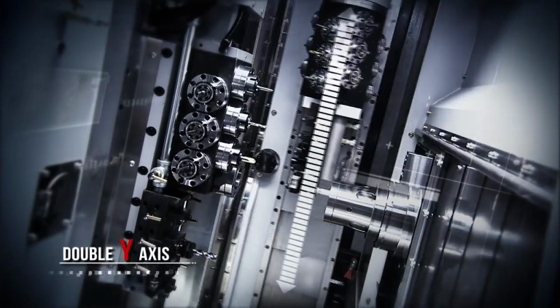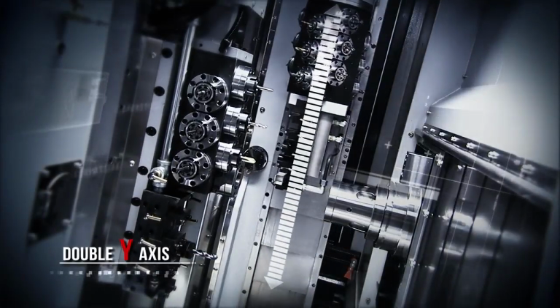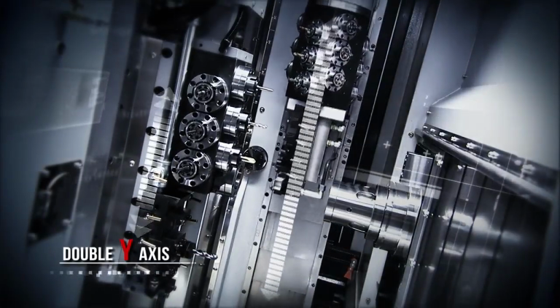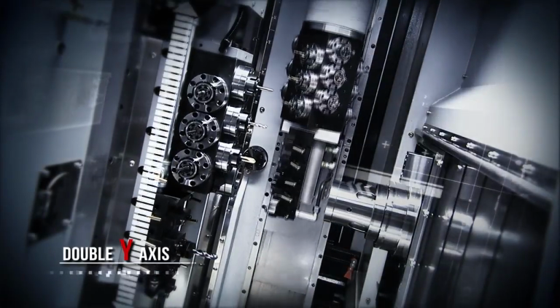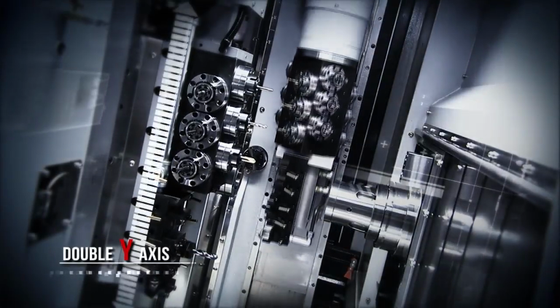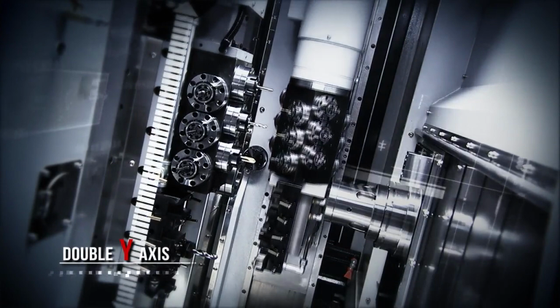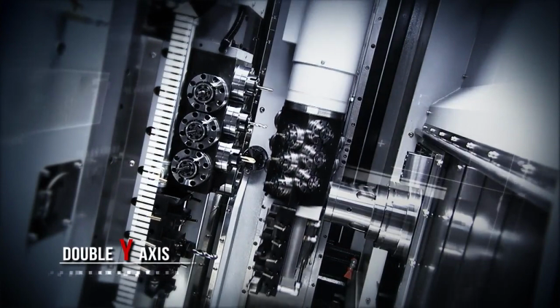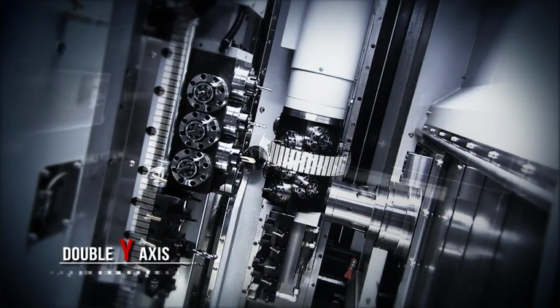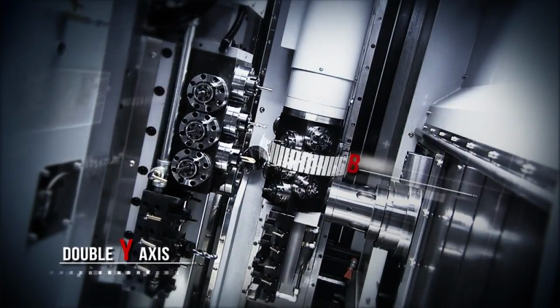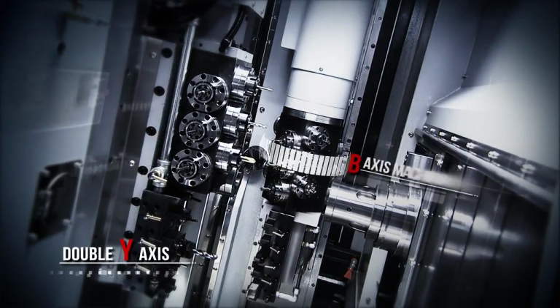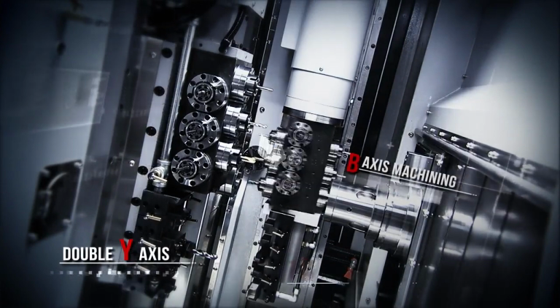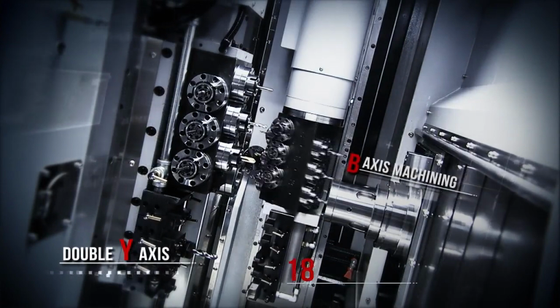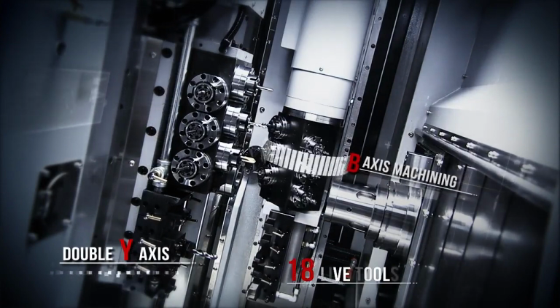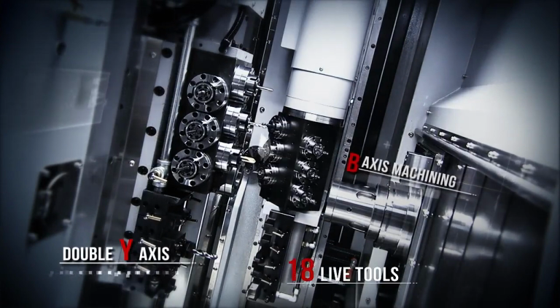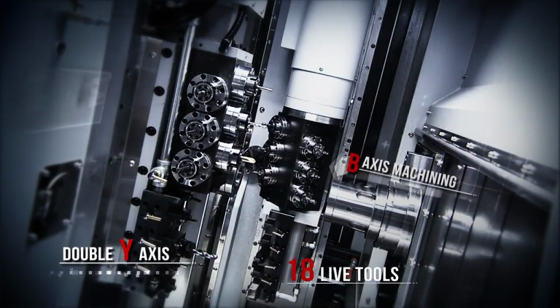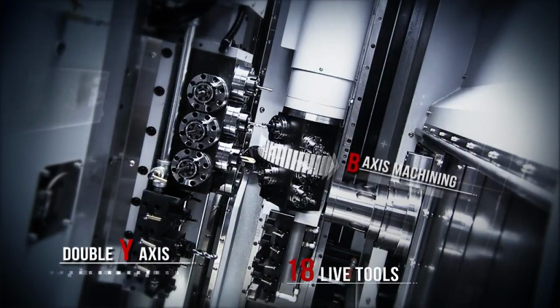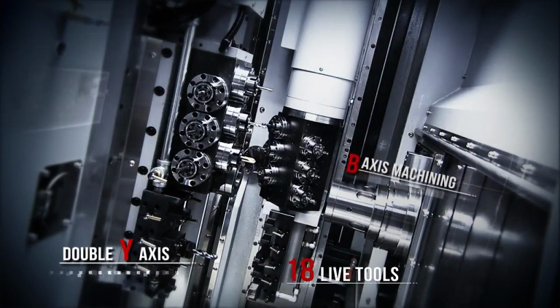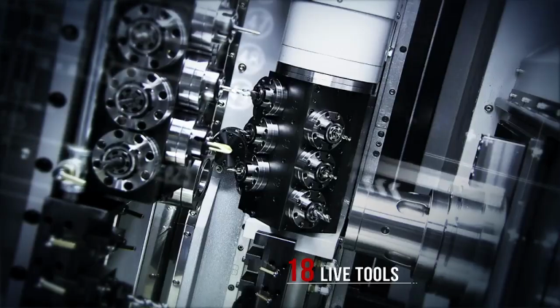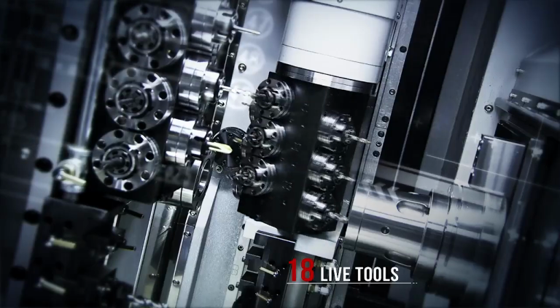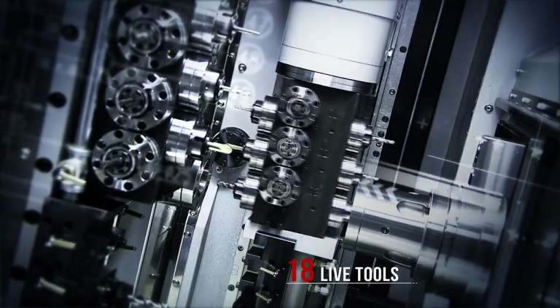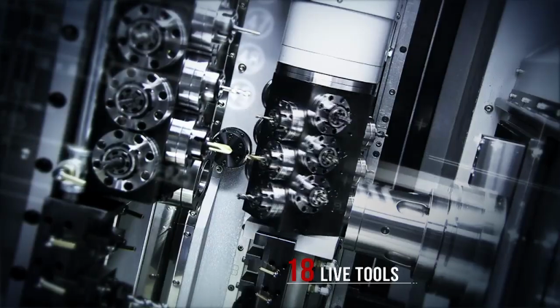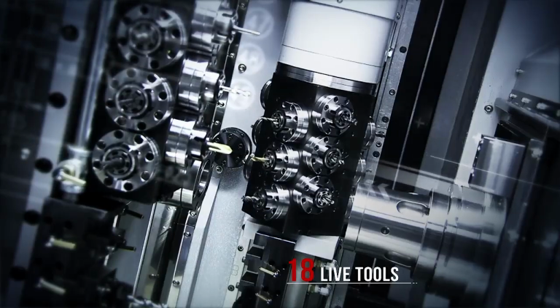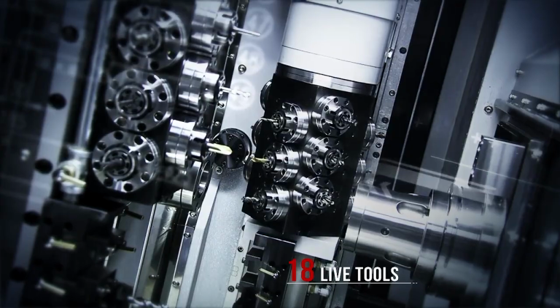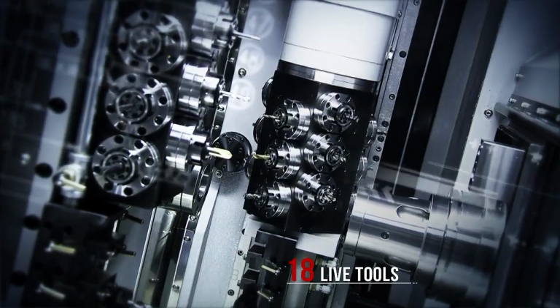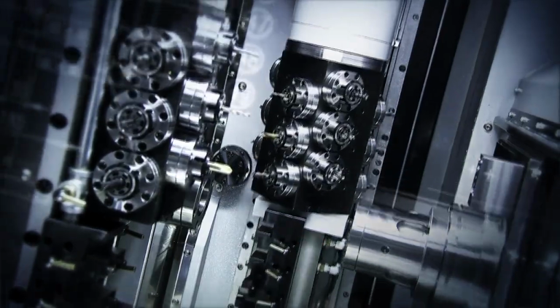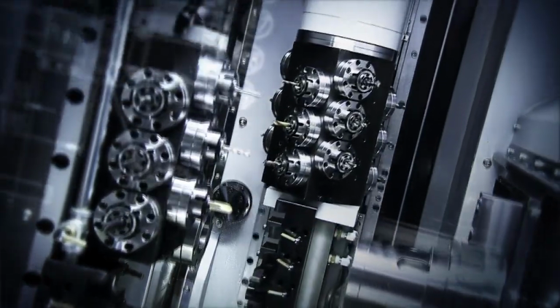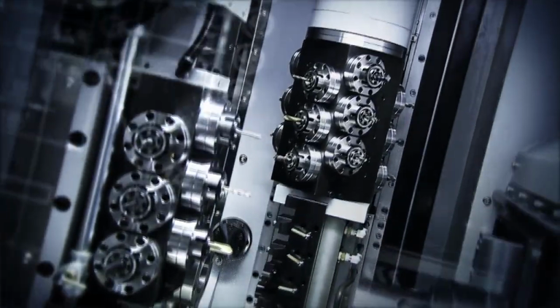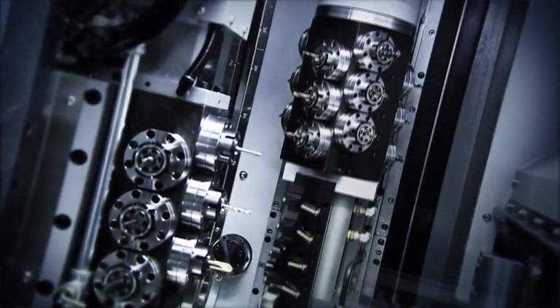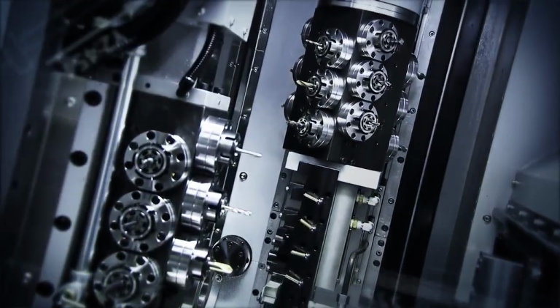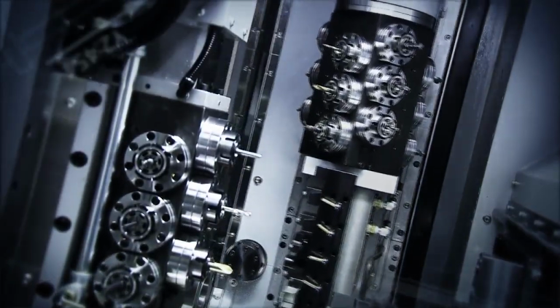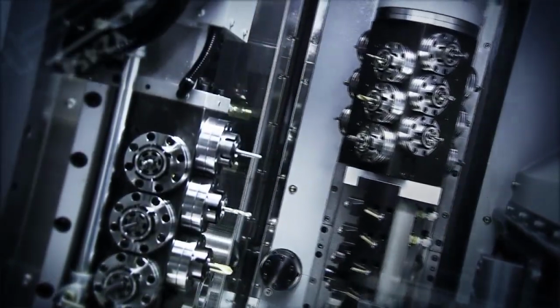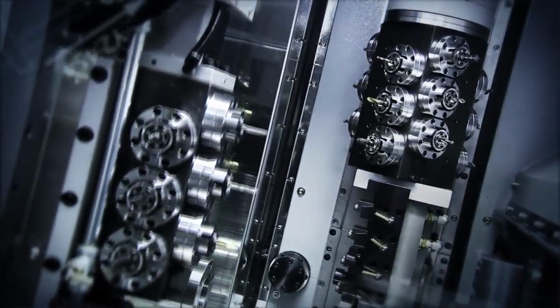With its double Y-axis, B-axis machining and 18 live tools, this machine is the perfect choice for small-batch, complex components turning.